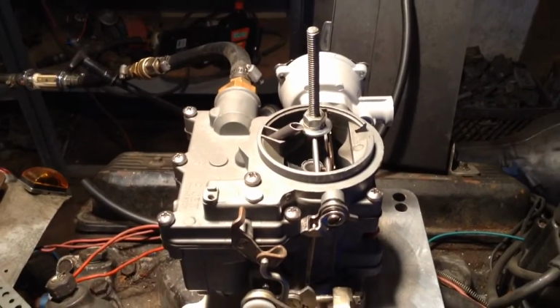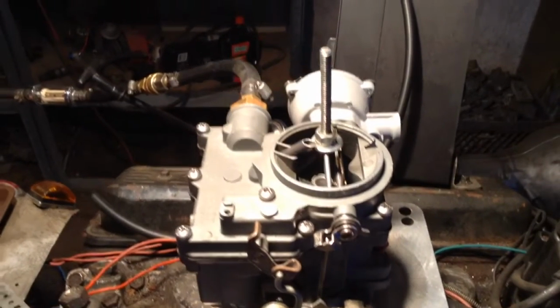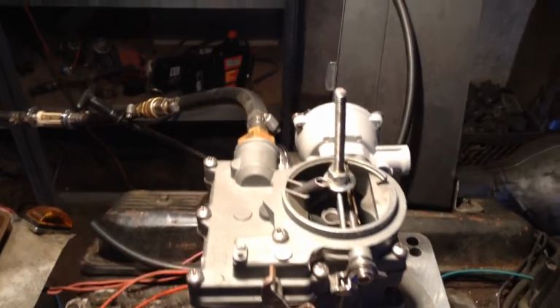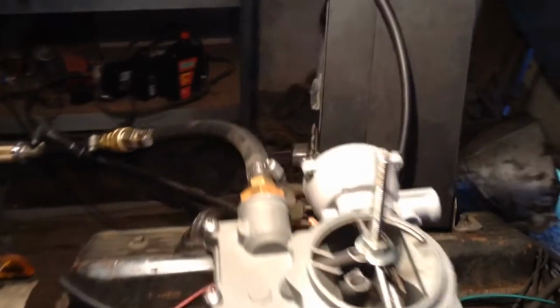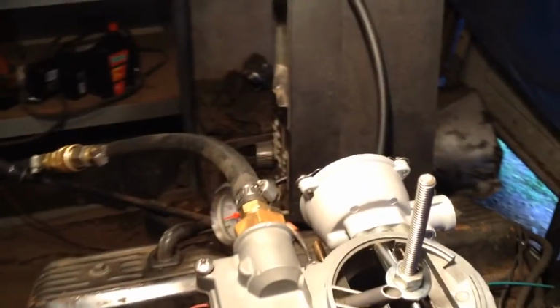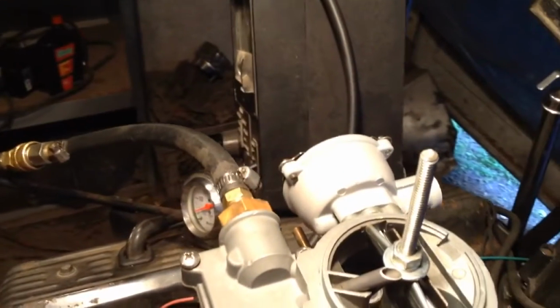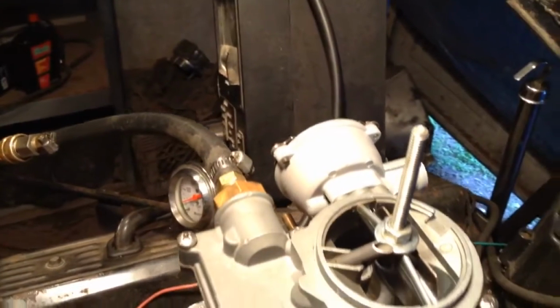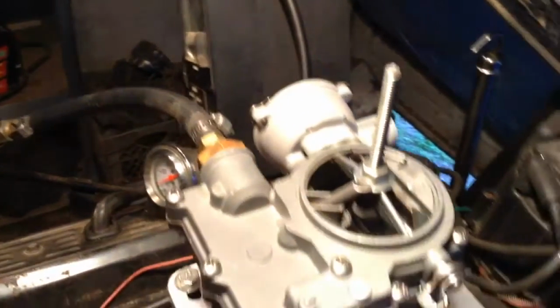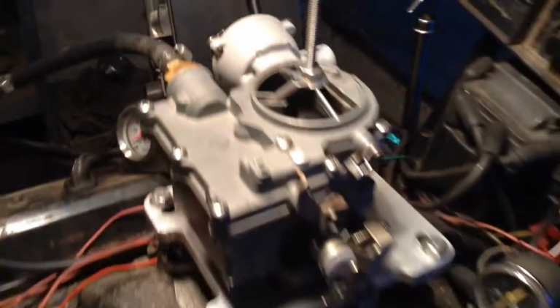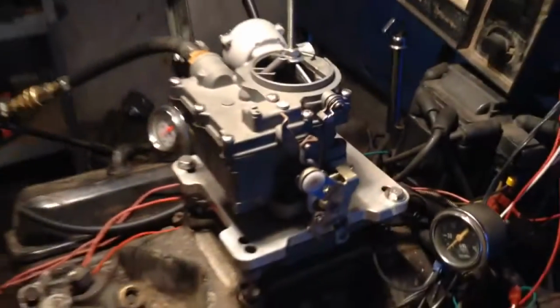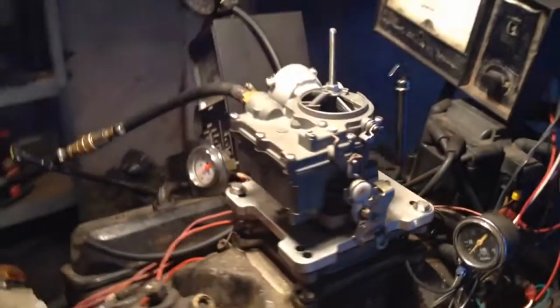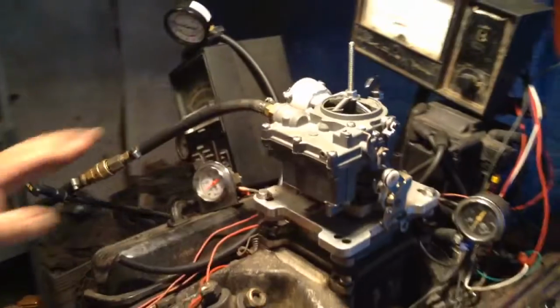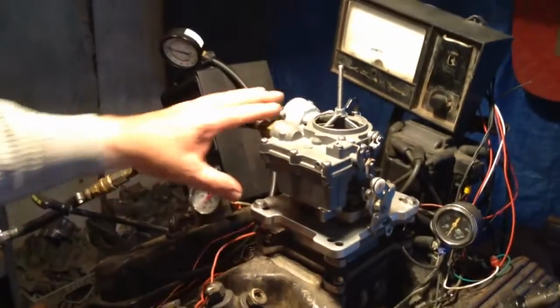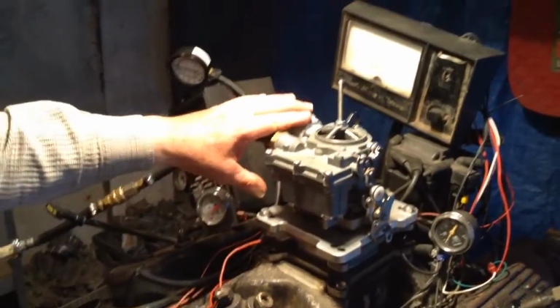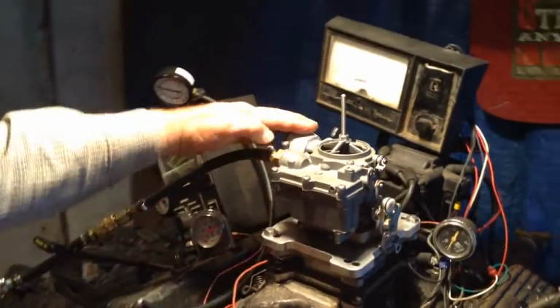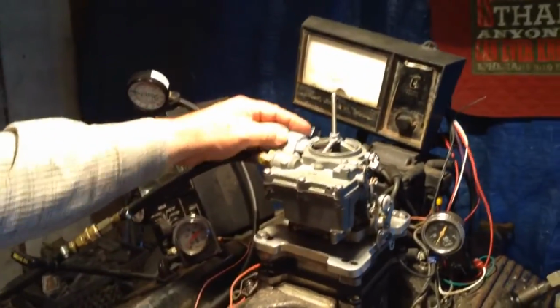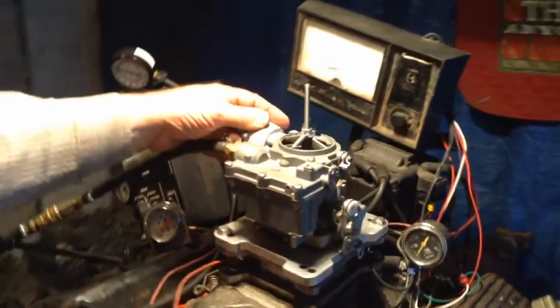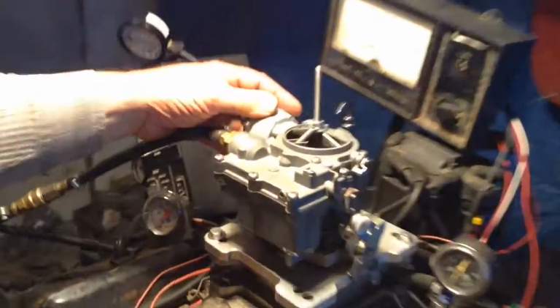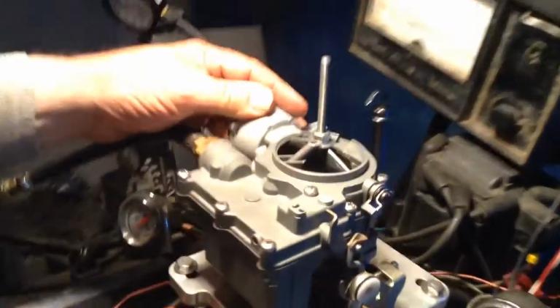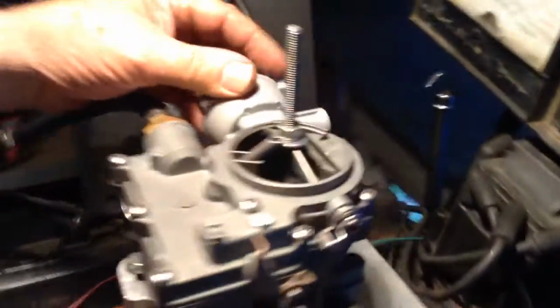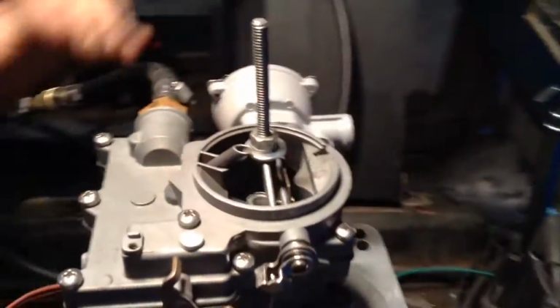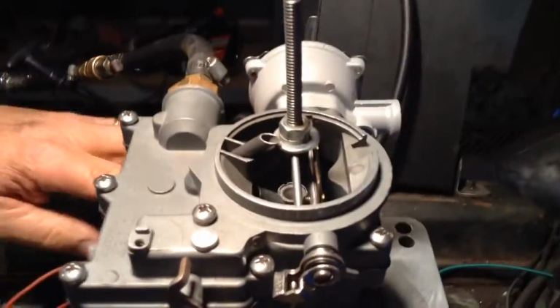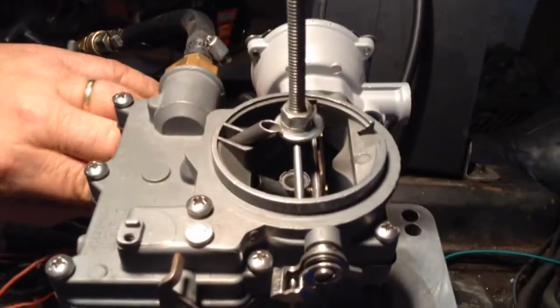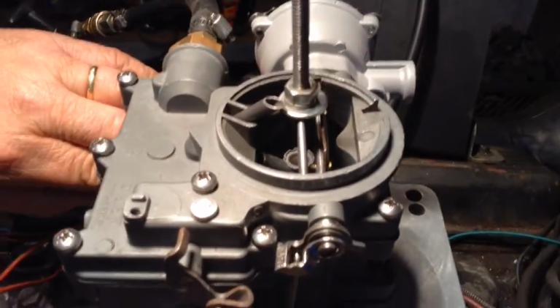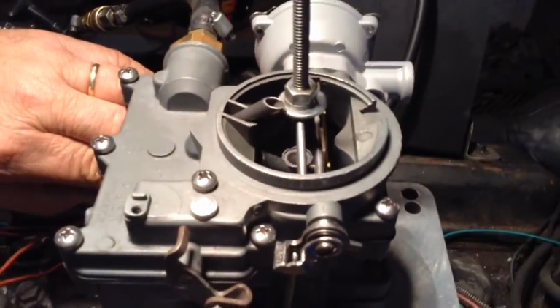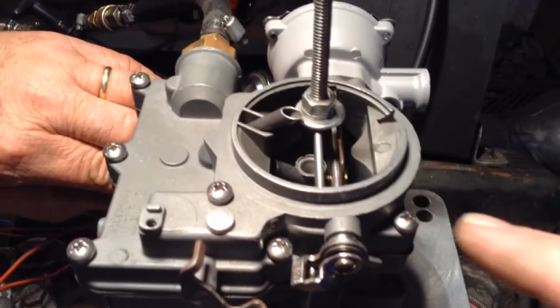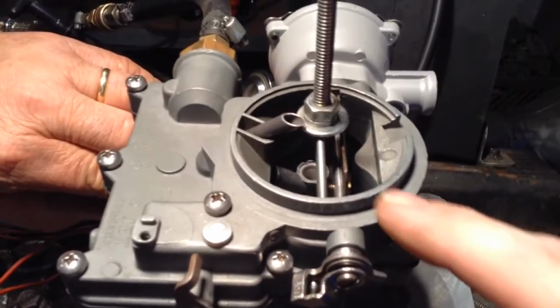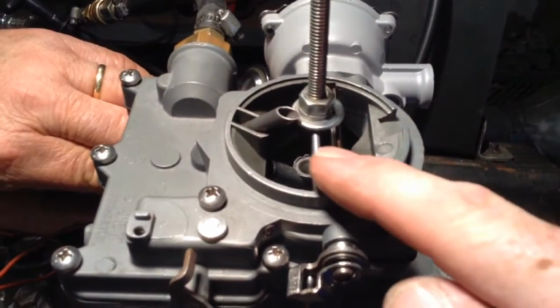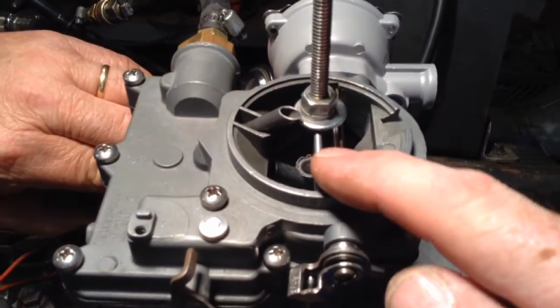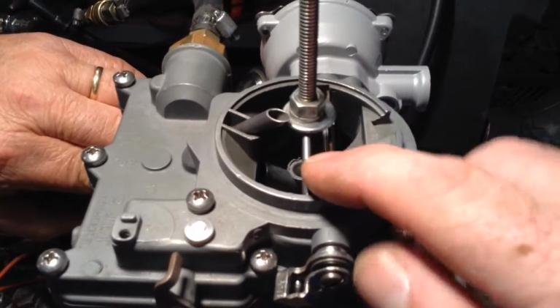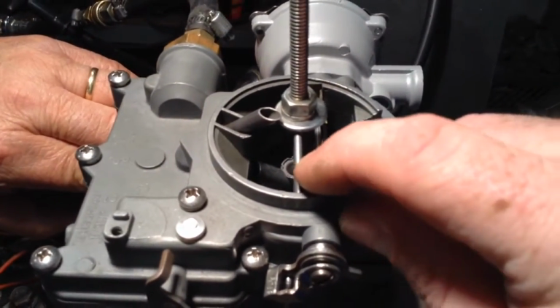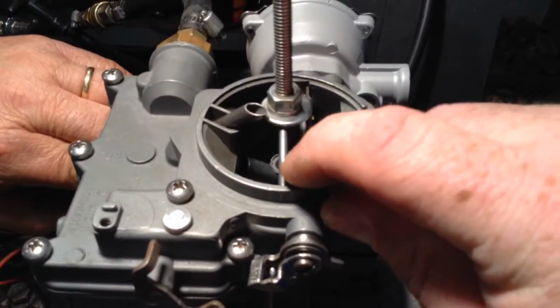That's three days later. You'll also see the choke is turned off, and it's supposed to remain turned off until it gets 45 degrees or colder, which around here would probably be next year.